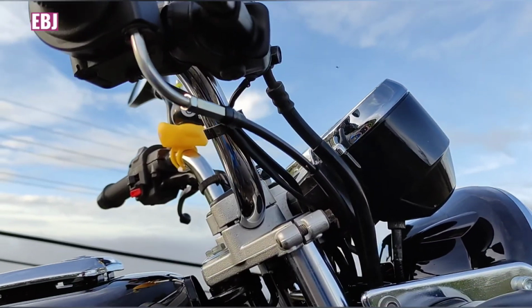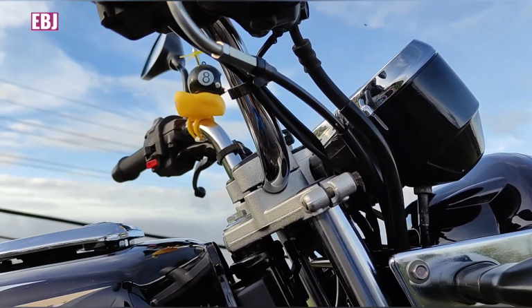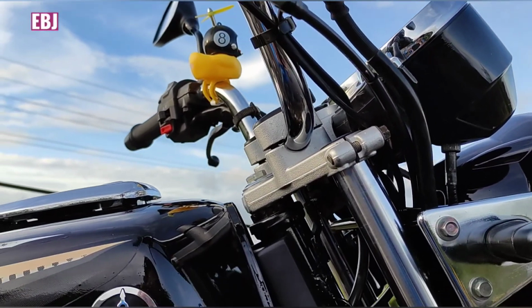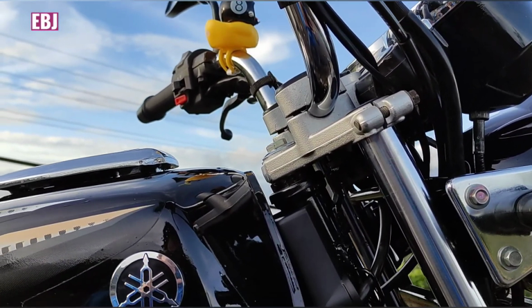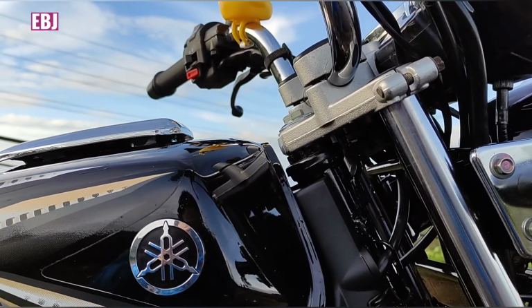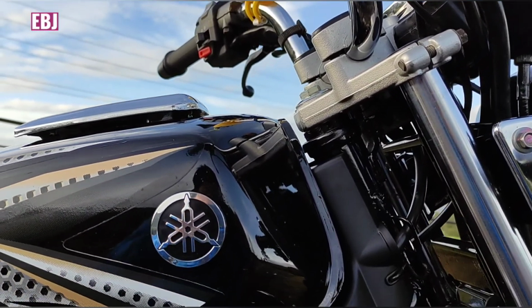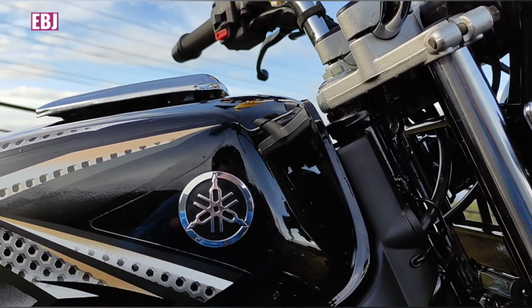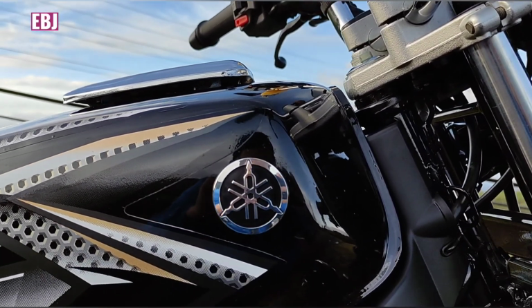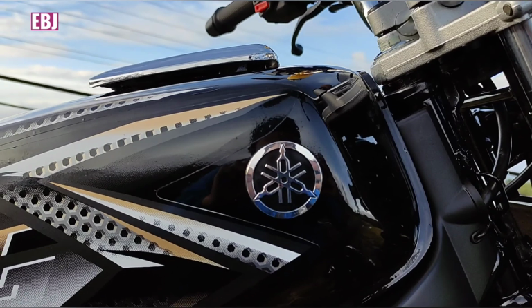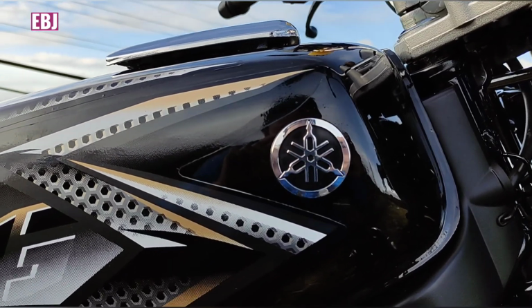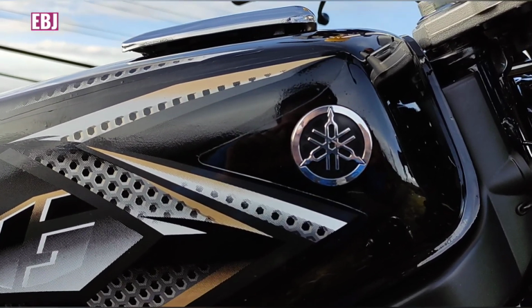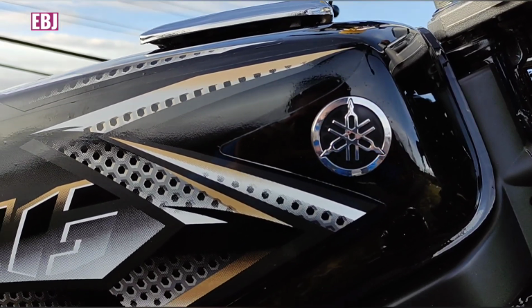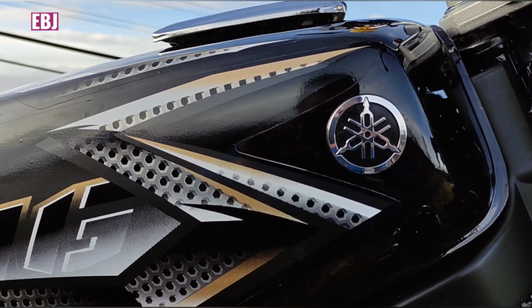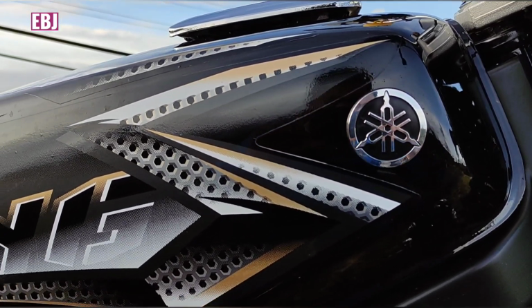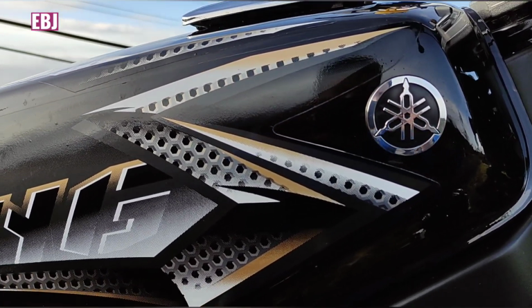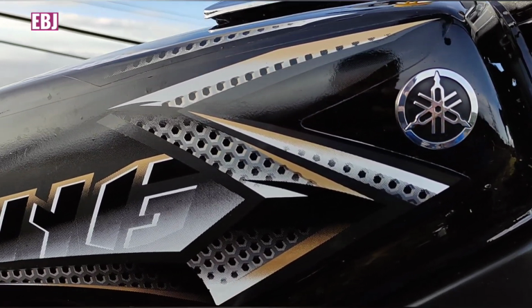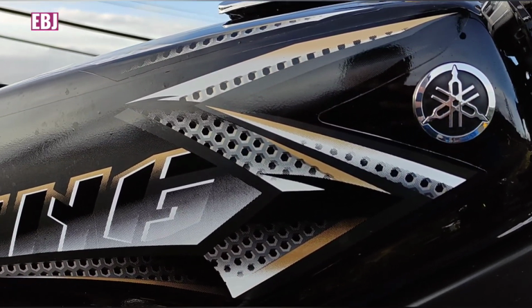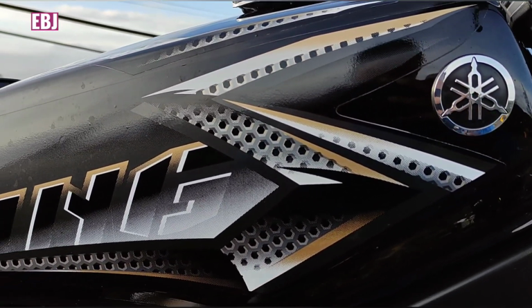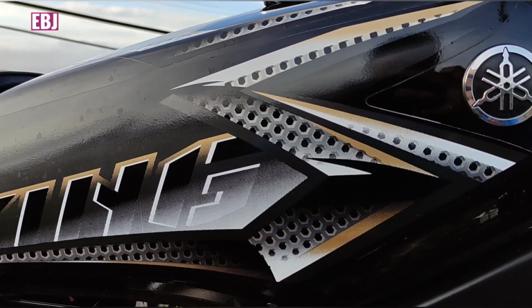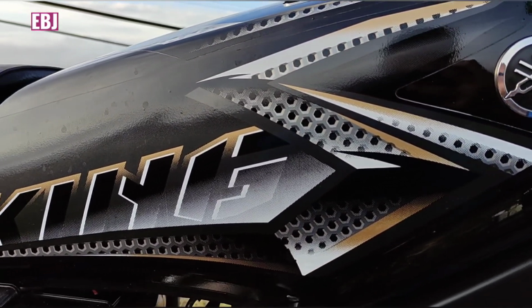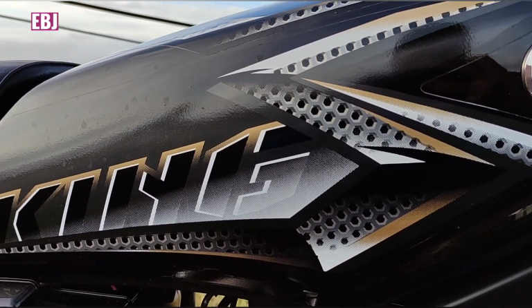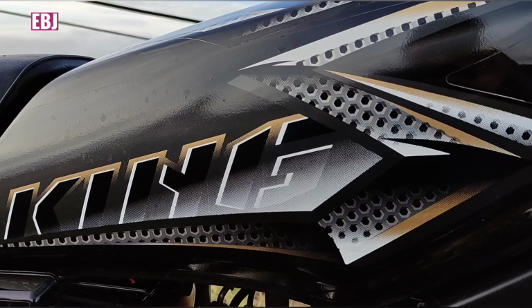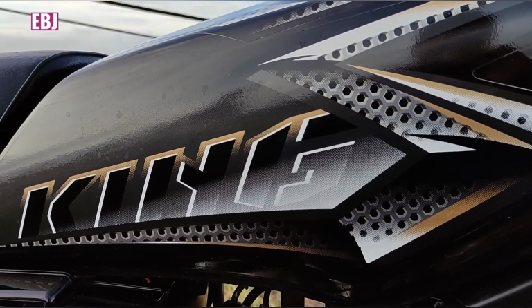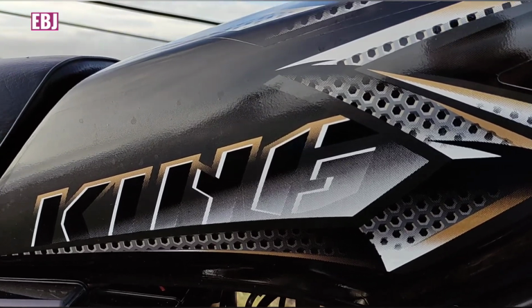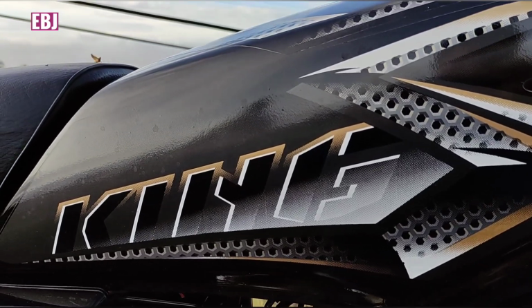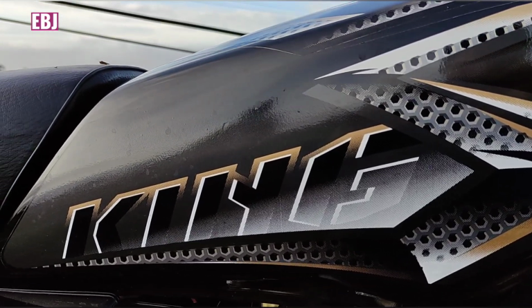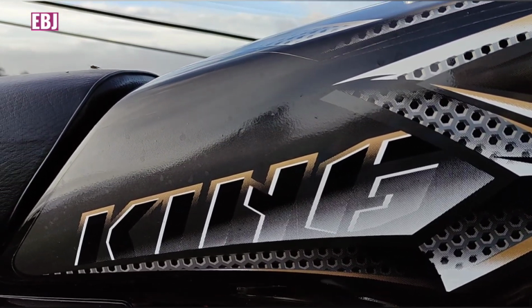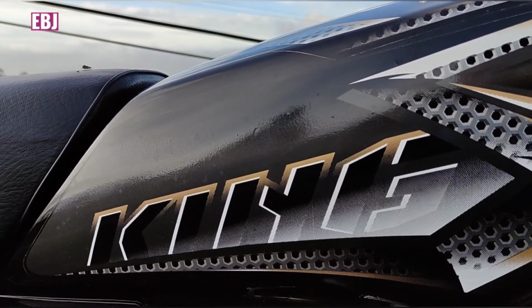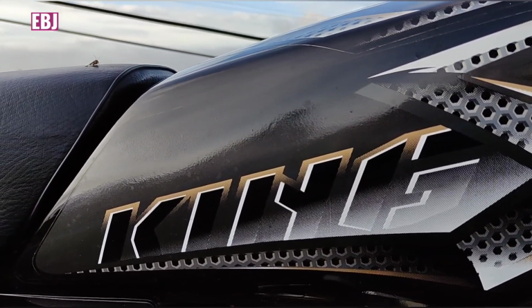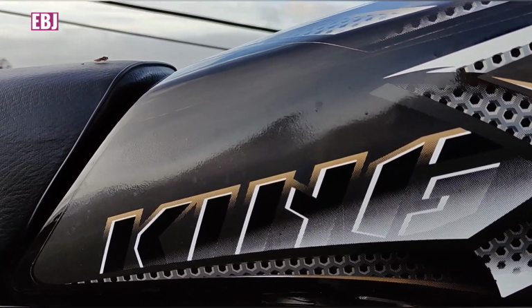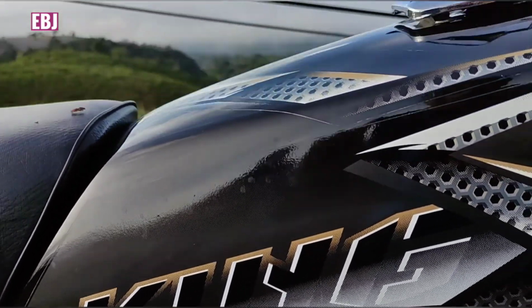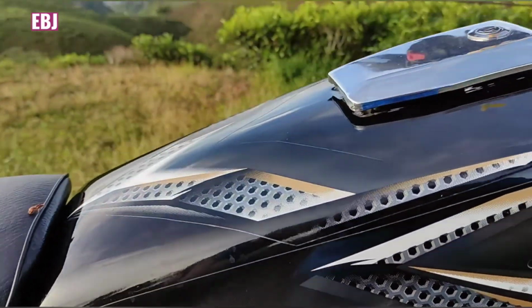Oke om bro, selanjutnya nih tanknya ya. Strippingnya bisa dilihat om bro, 2008 tuh seperti ini ya. Mantul, dia lebih simple om bro ya.